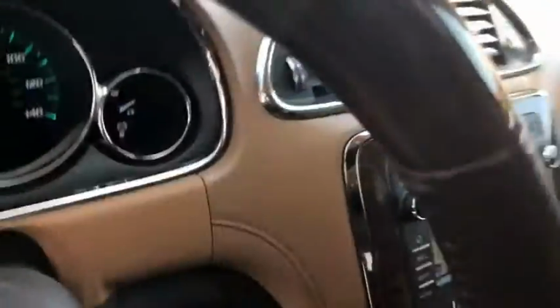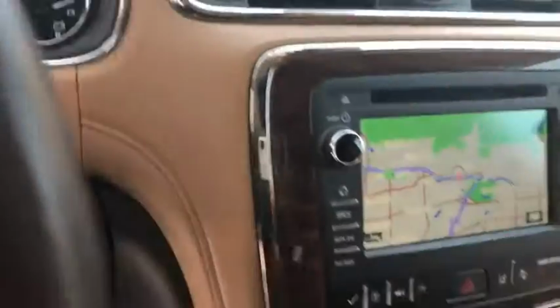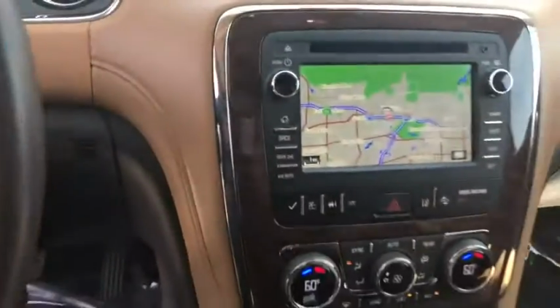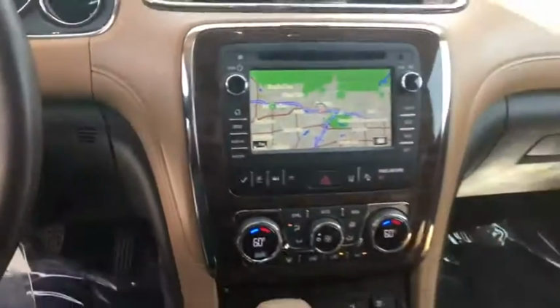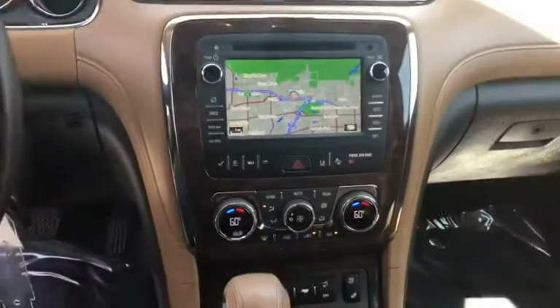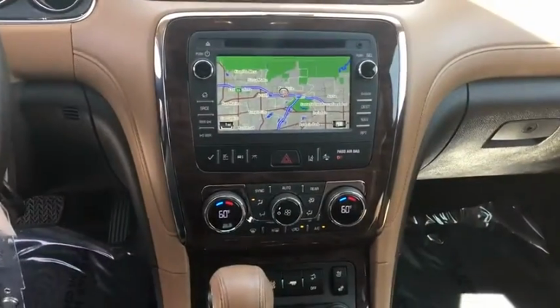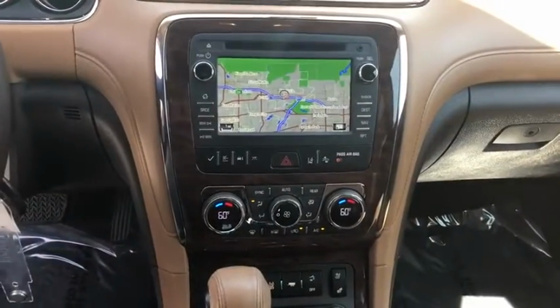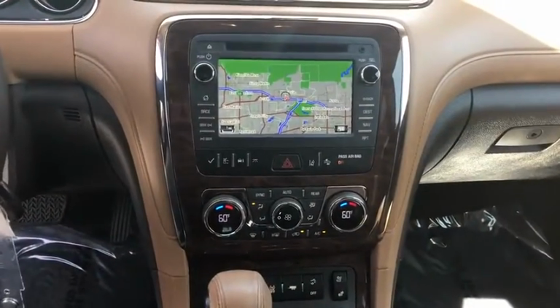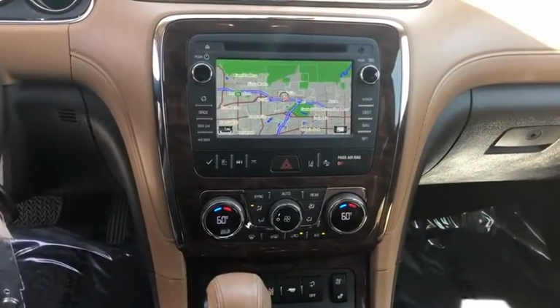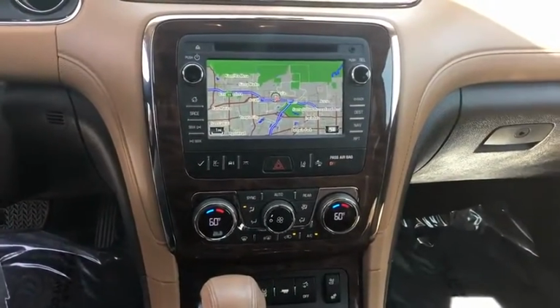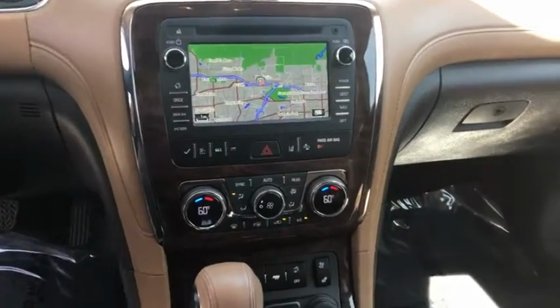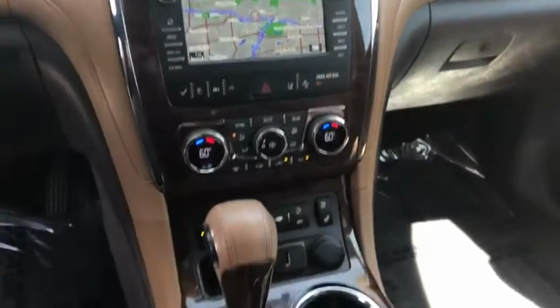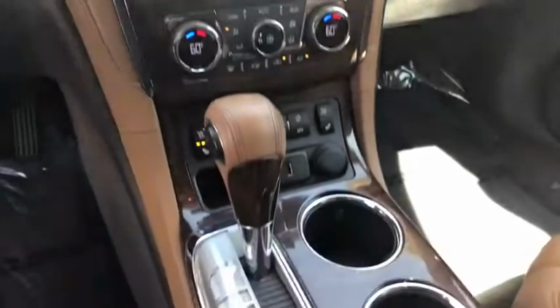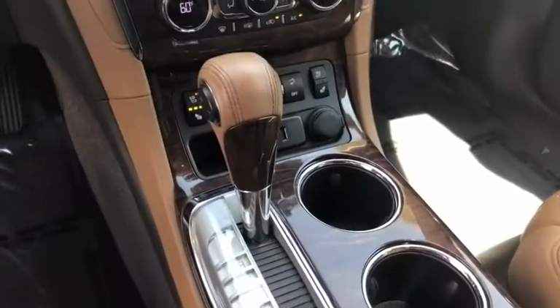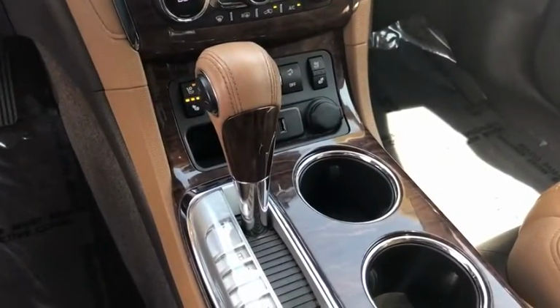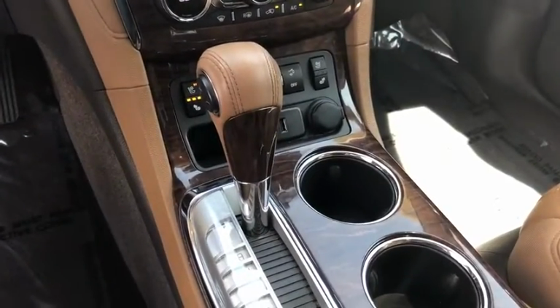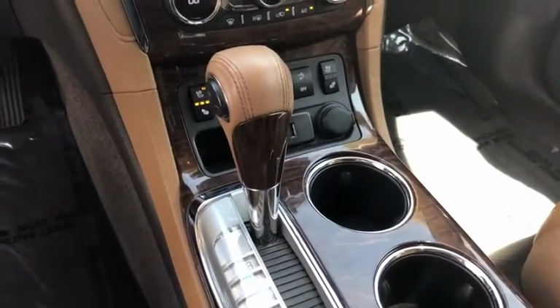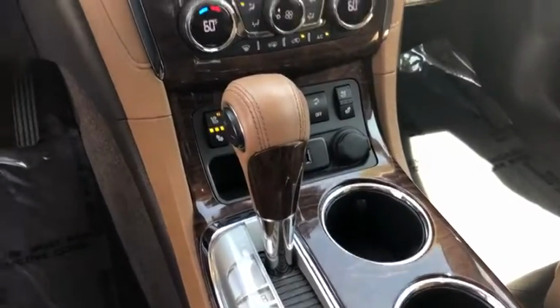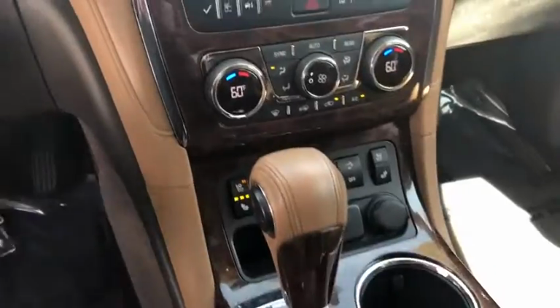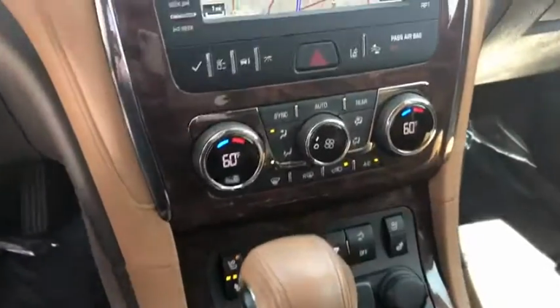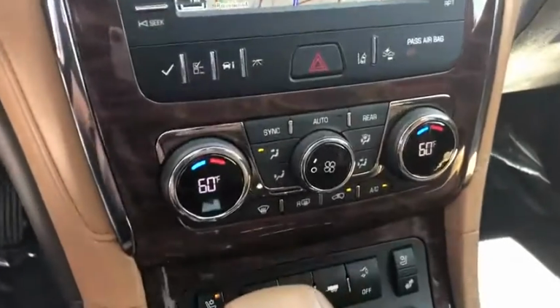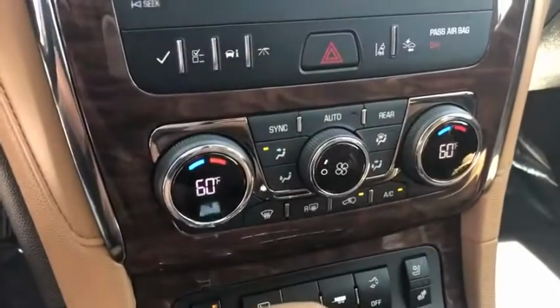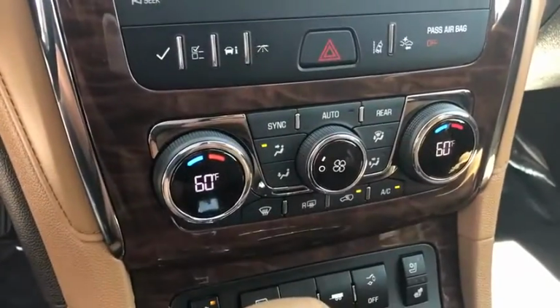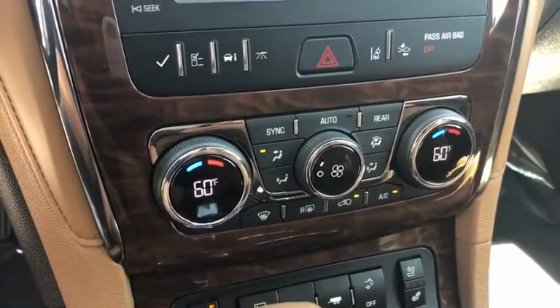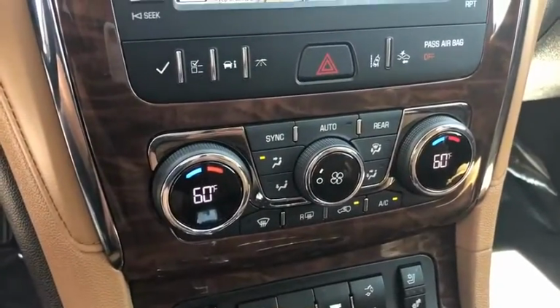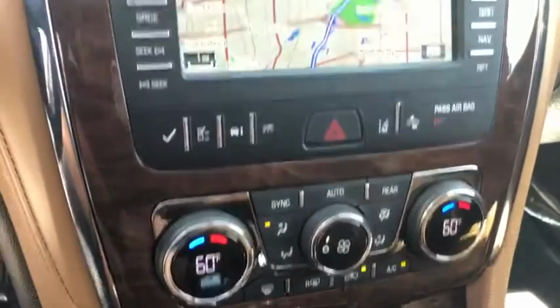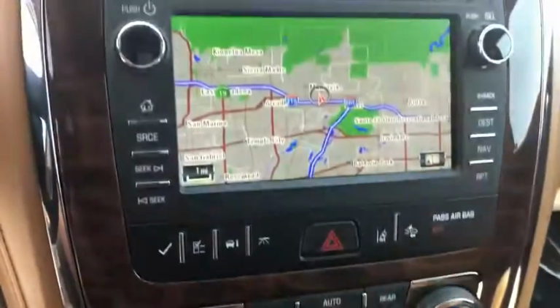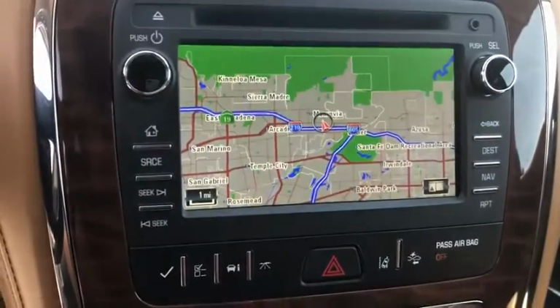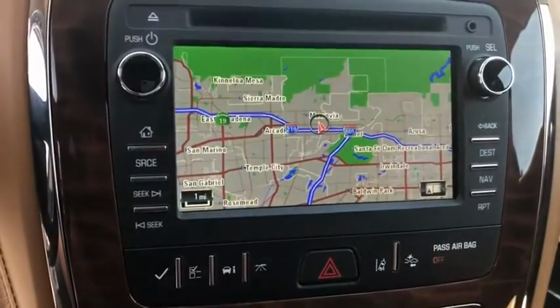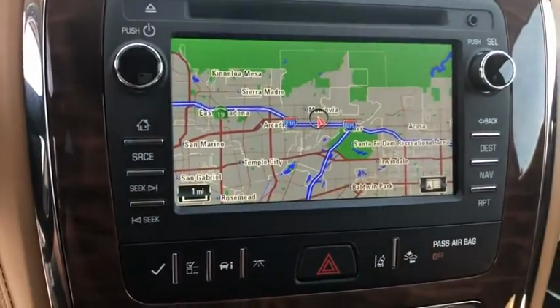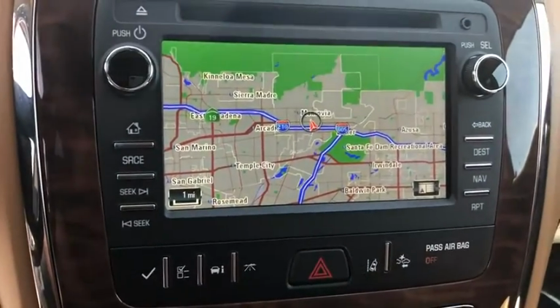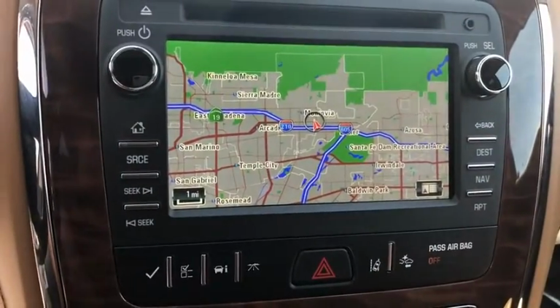Leather-wrapped steering wheel, adjustable steering wheel, power steering, cruise control, floor mats, auto dimming rearview mirror, and four-wheel disc brakes. If affordable style and reliability are what you're looking for, this vehicle couldn't be more perfect — drive it today.